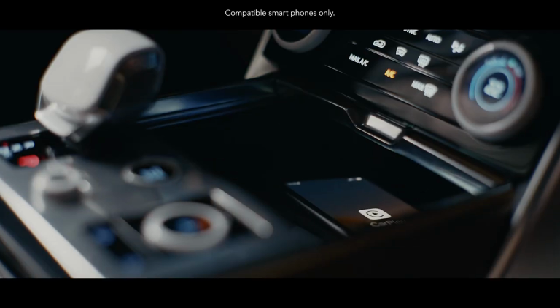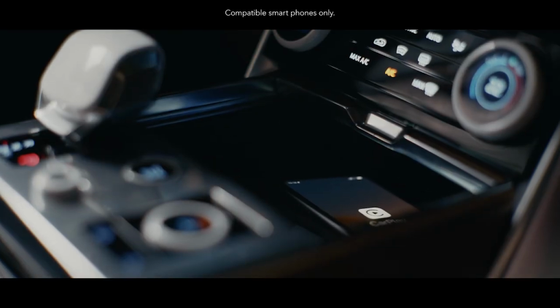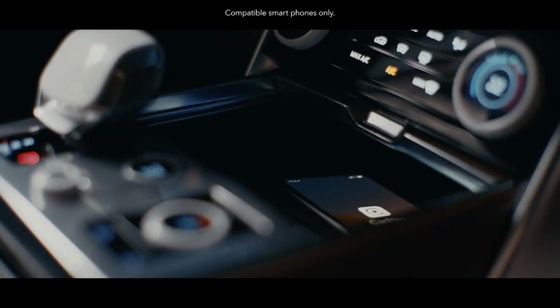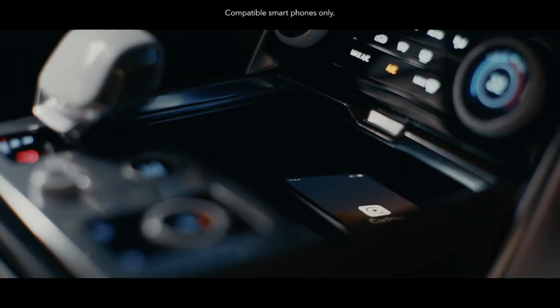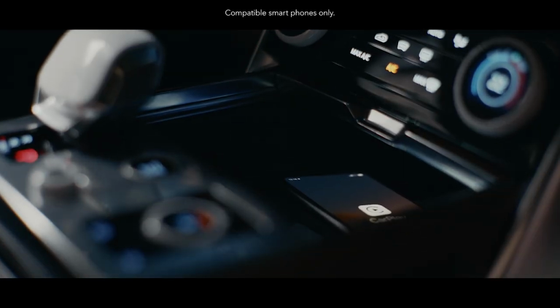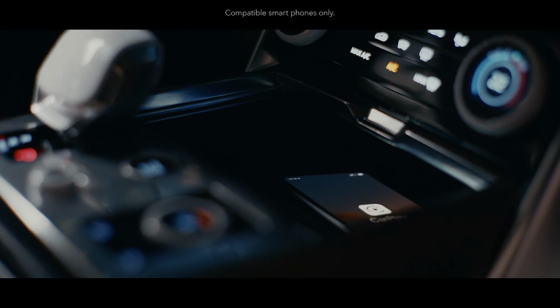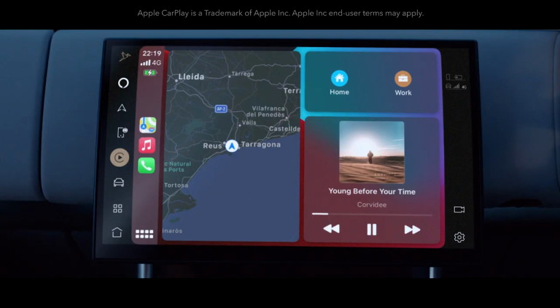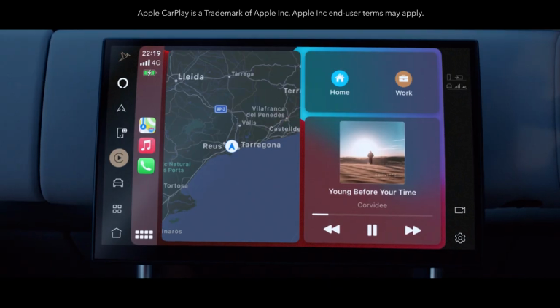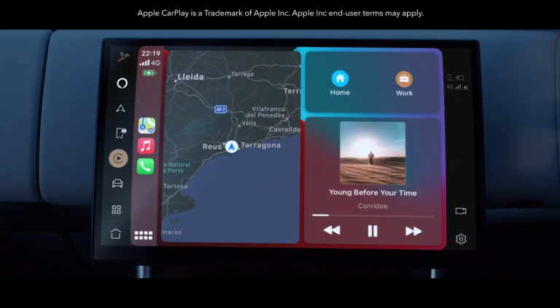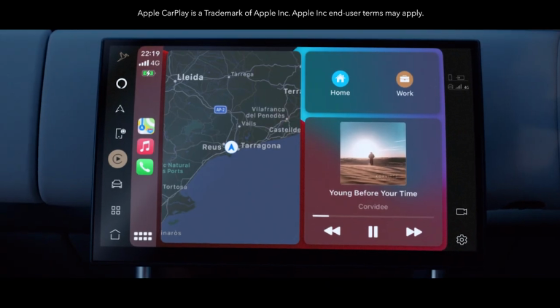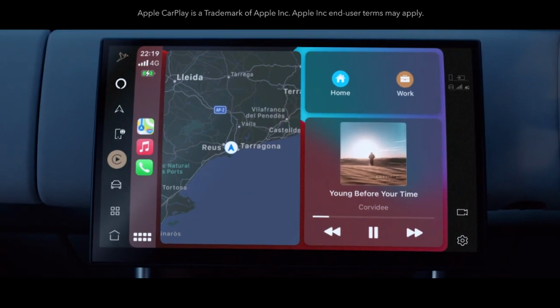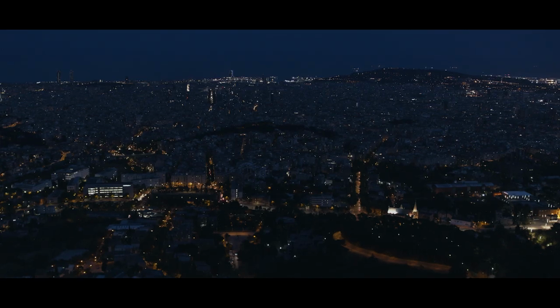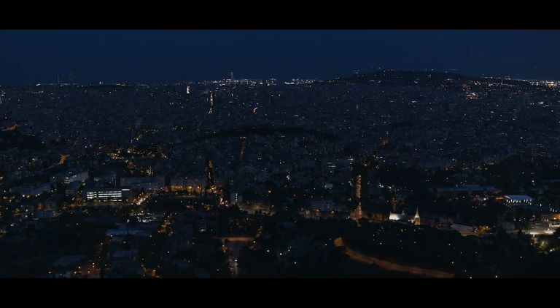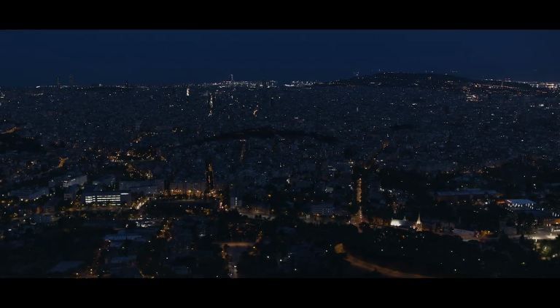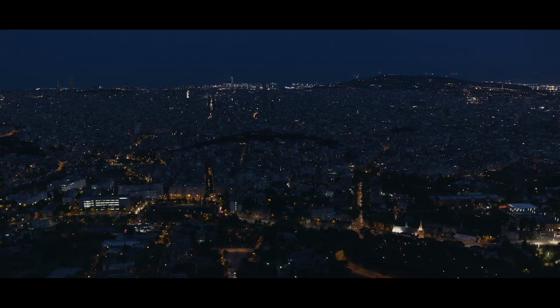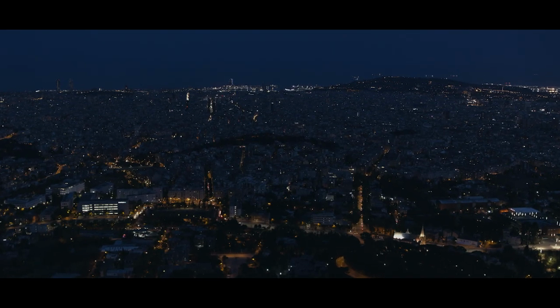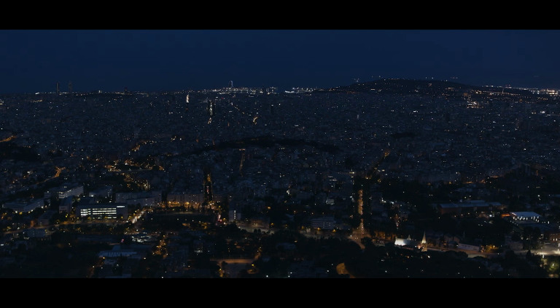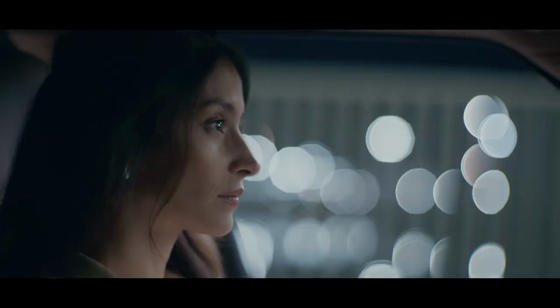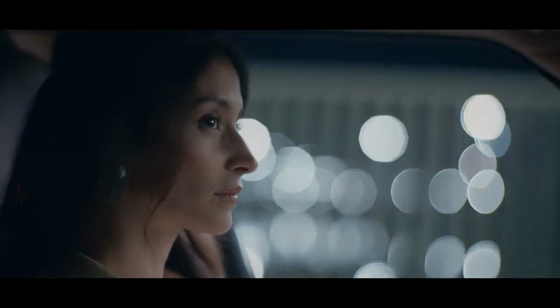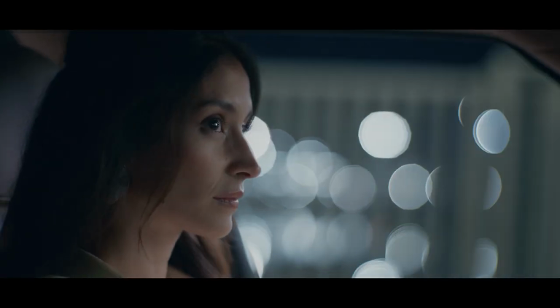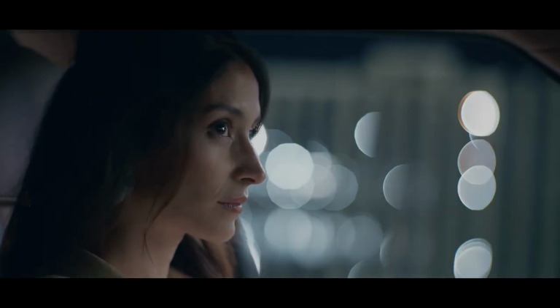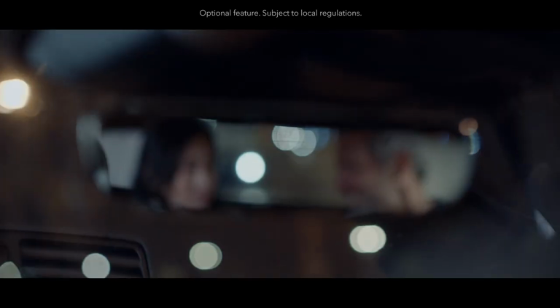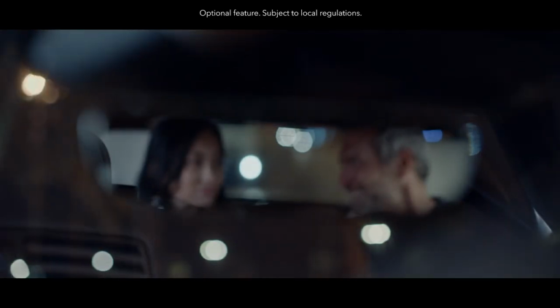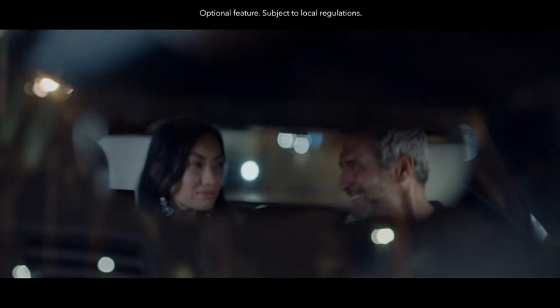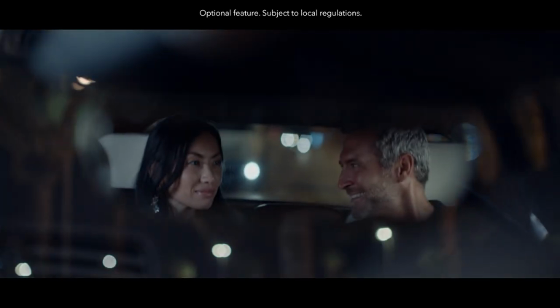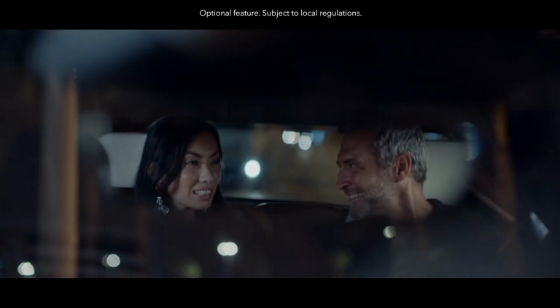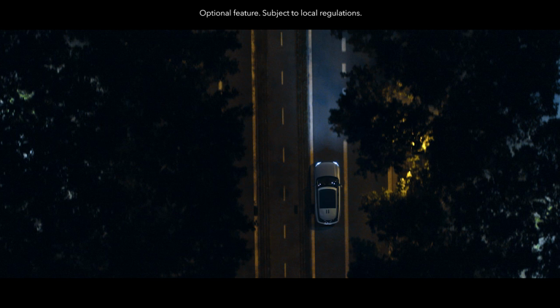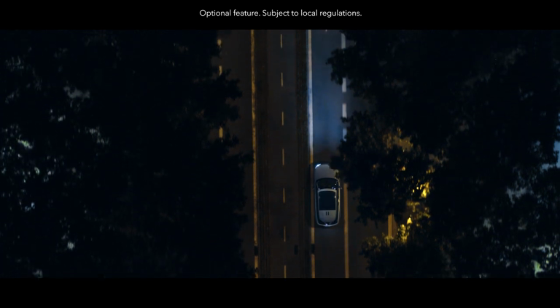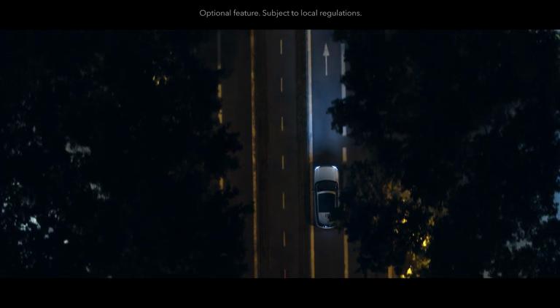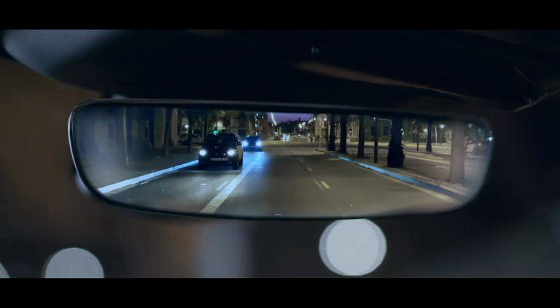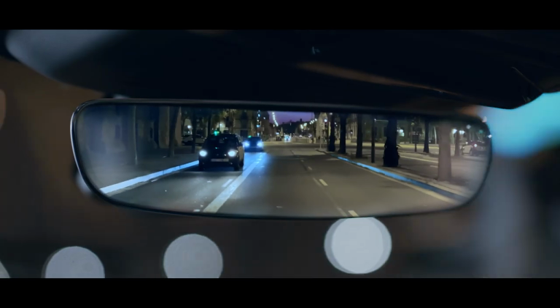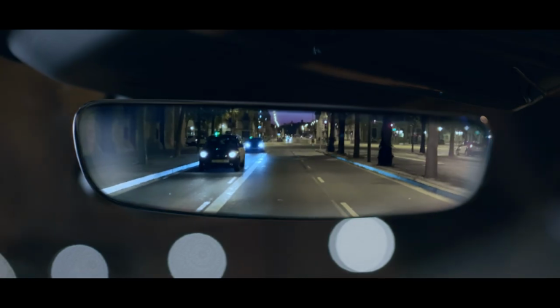Wireless charging and wireless Apple CarPlay deliver seamless connectivity. With ClearSight interior rear view, you can see through objects in the rear of the vehicle, enhancing visibility.